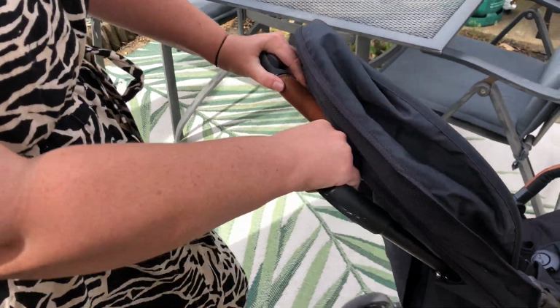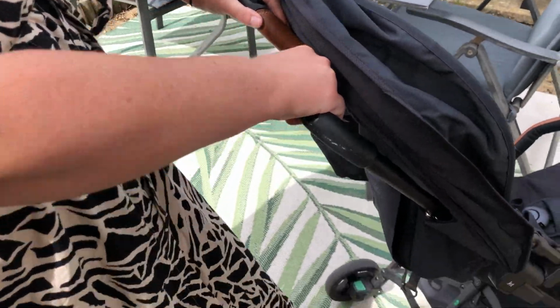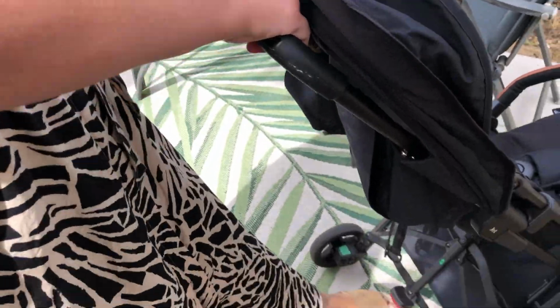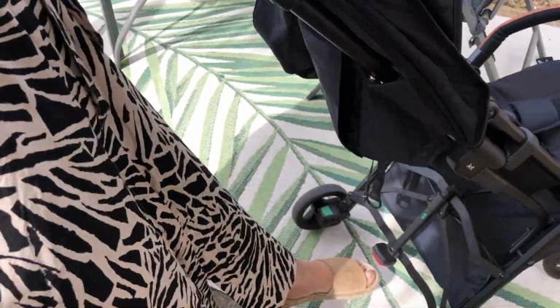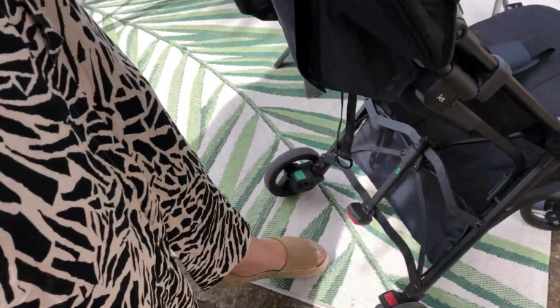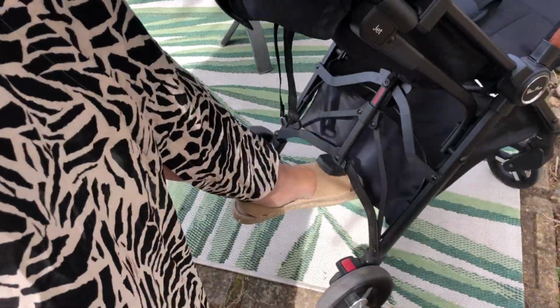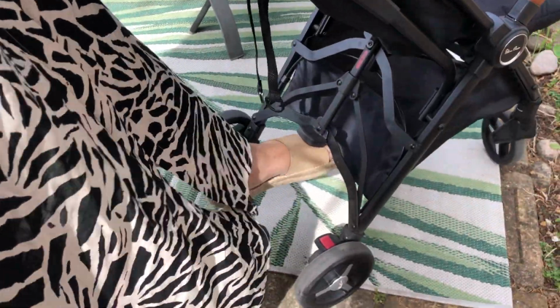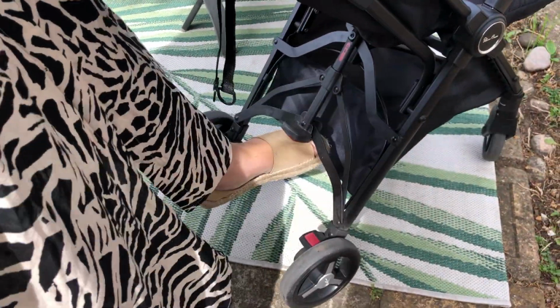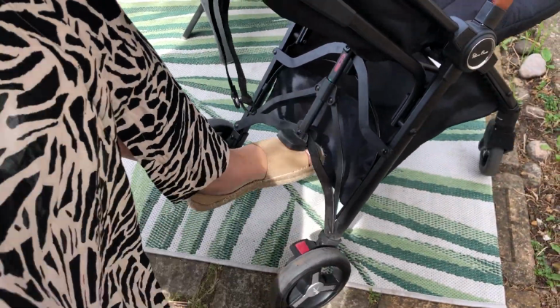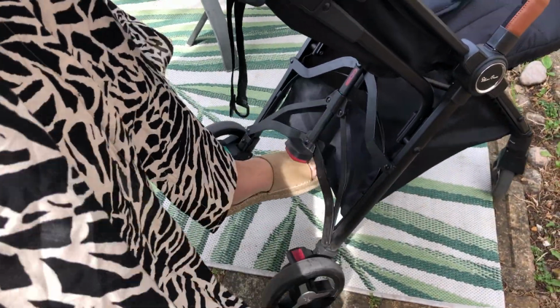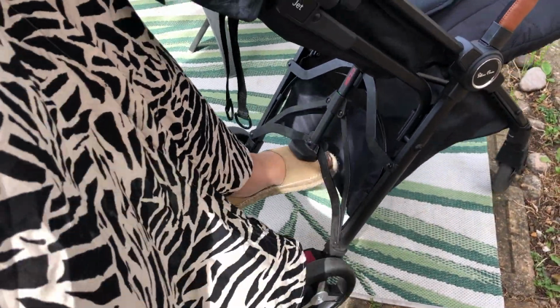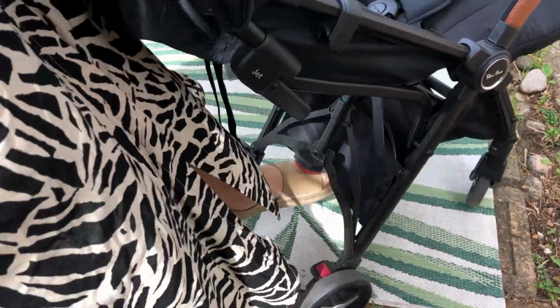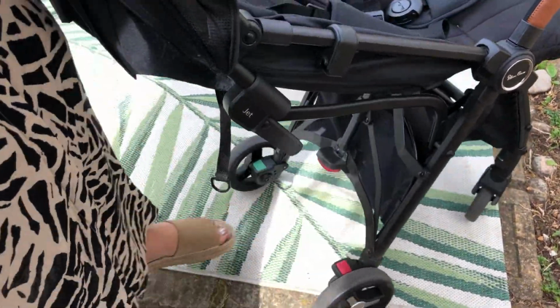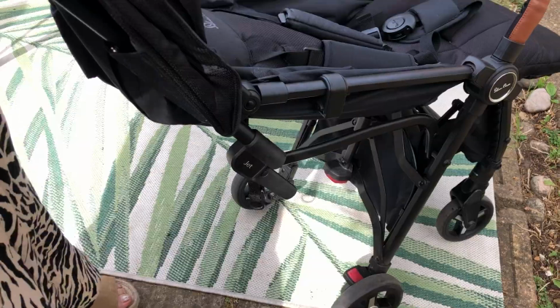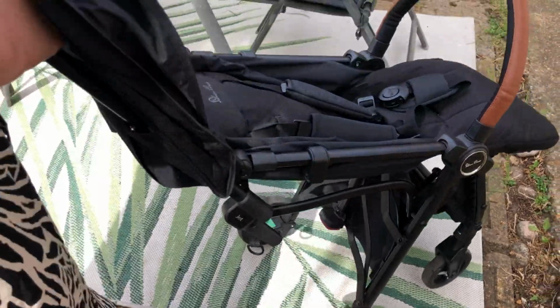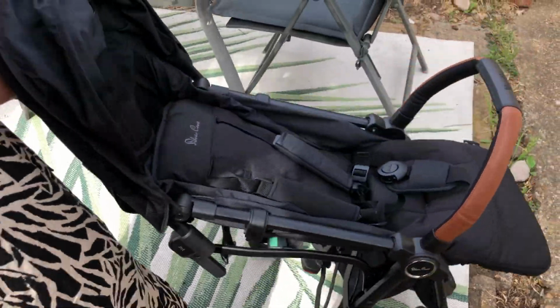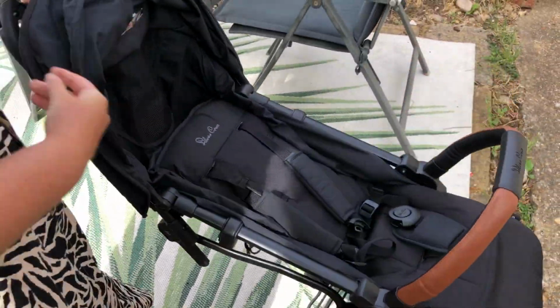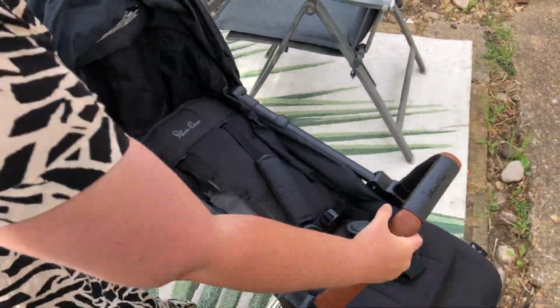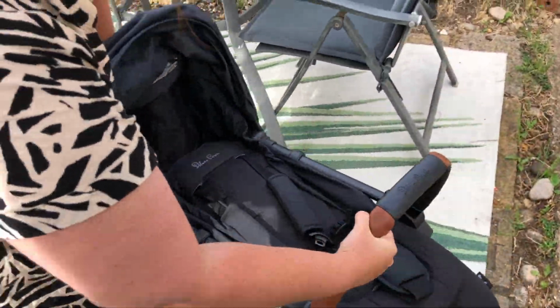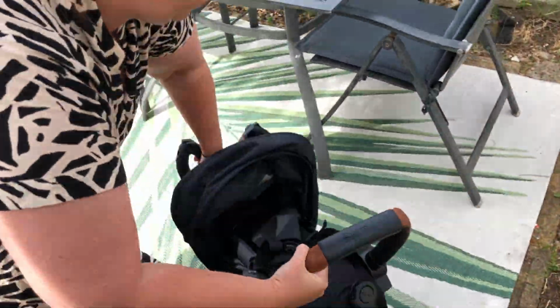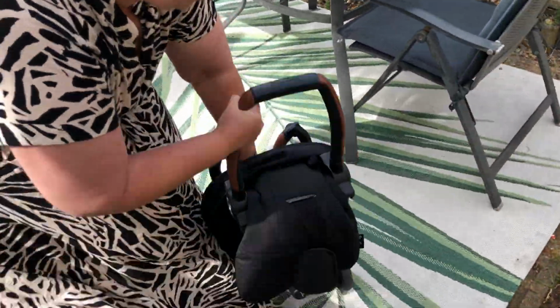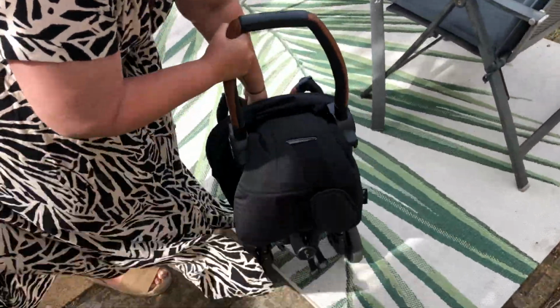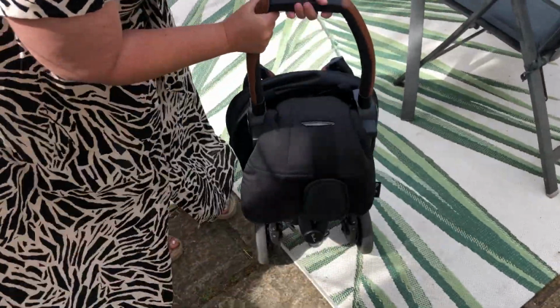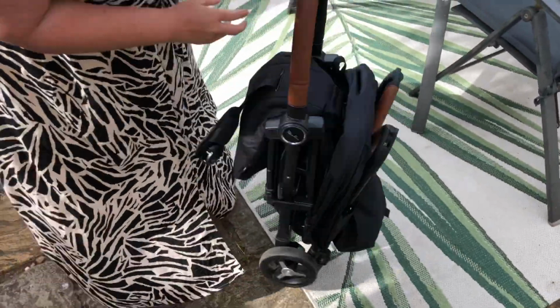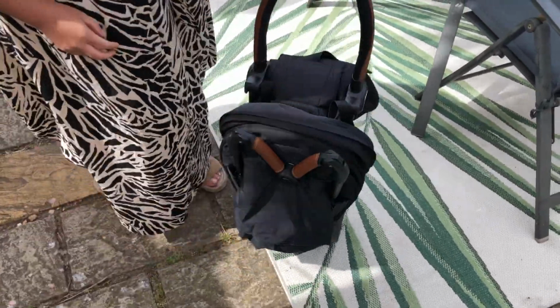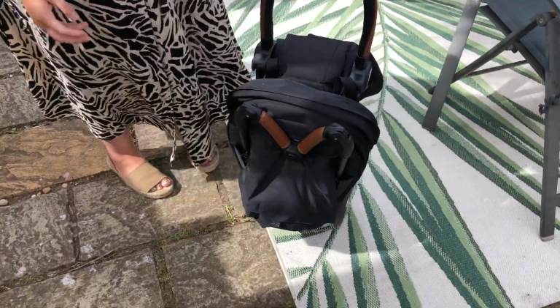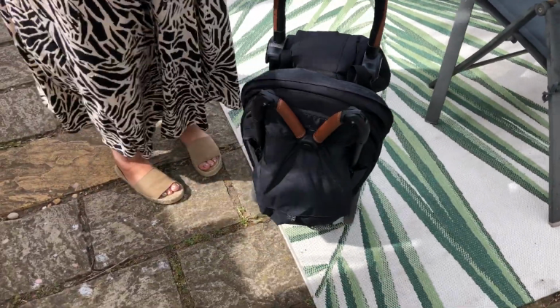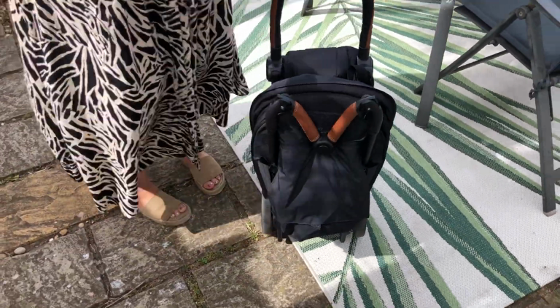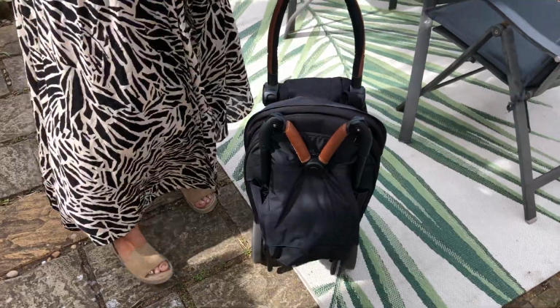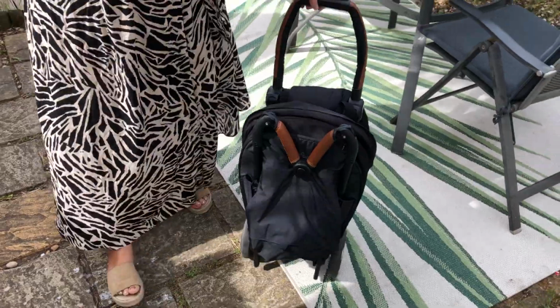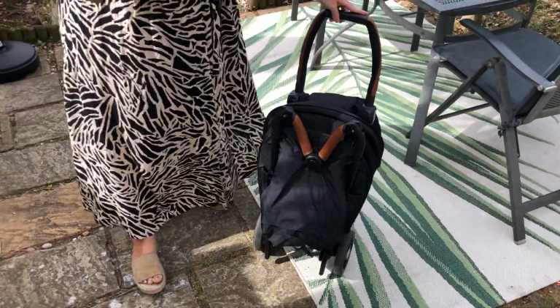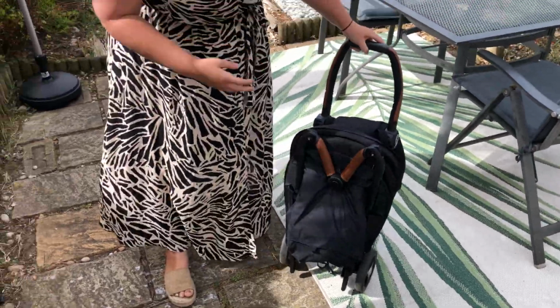Next, you've got this big red pedal here — give that a good hard kick, then push down. And that's it. All folded.